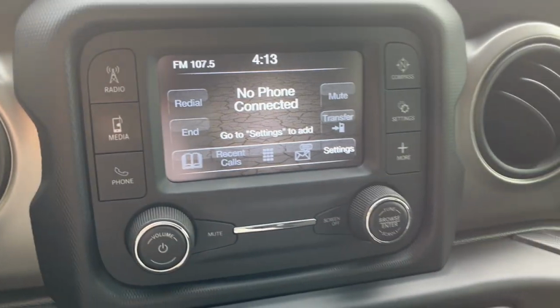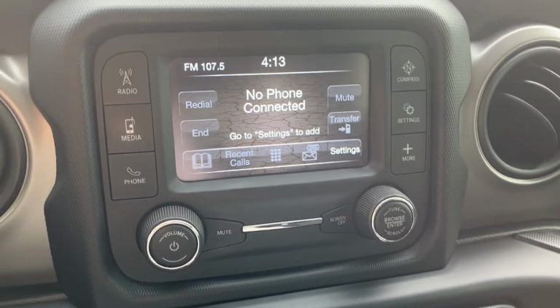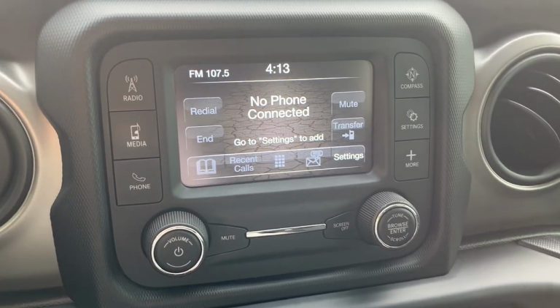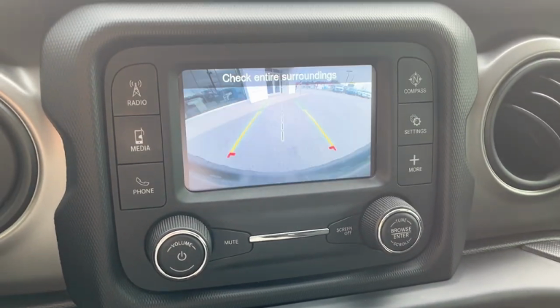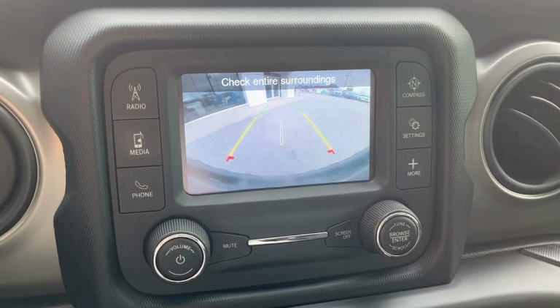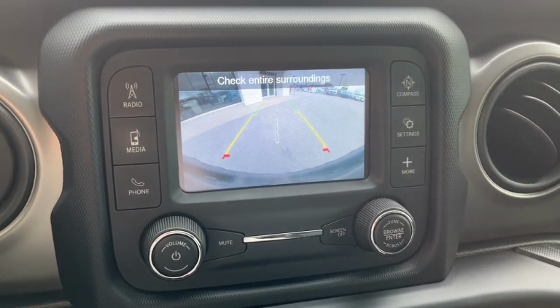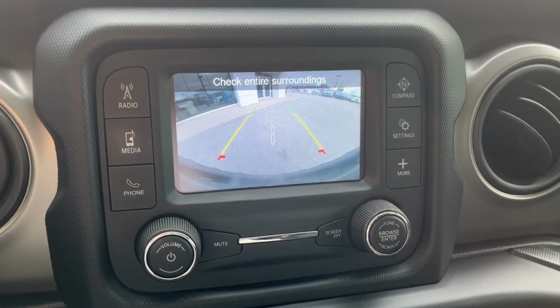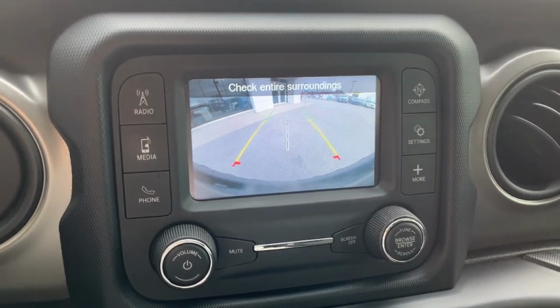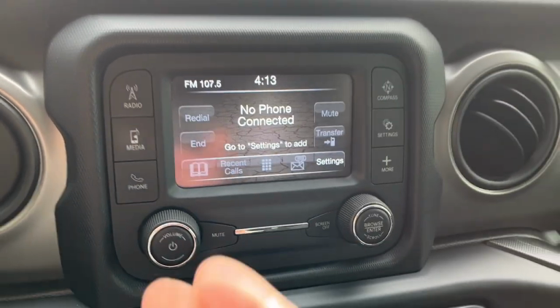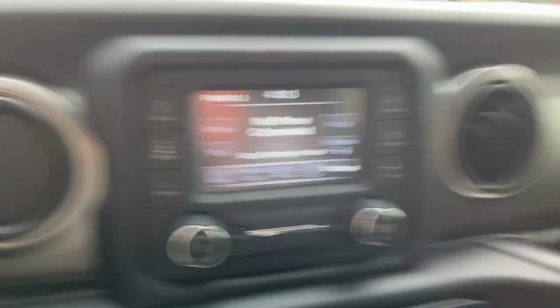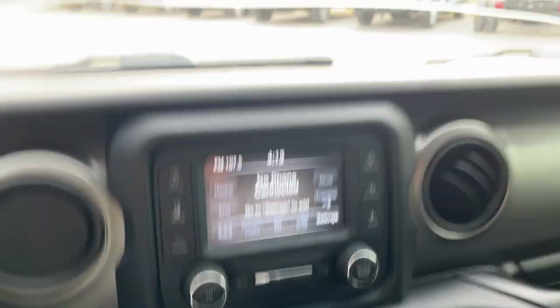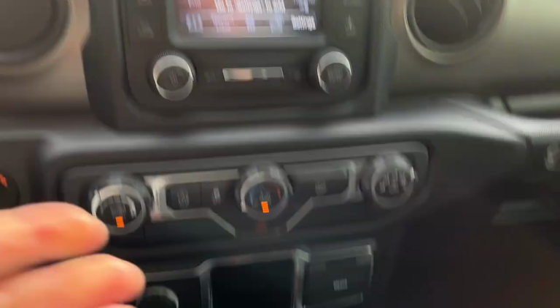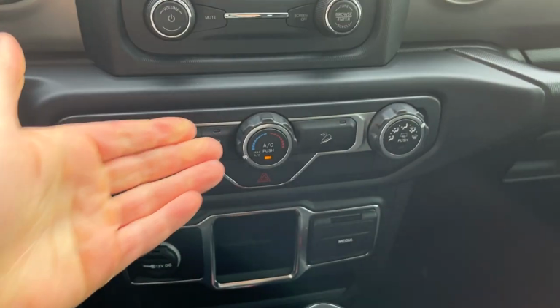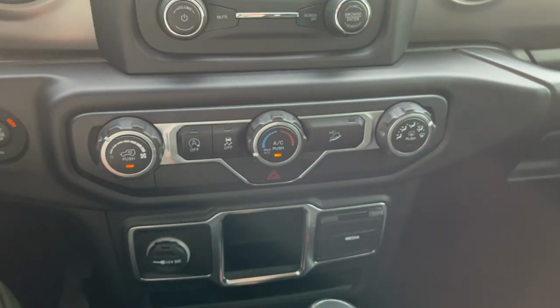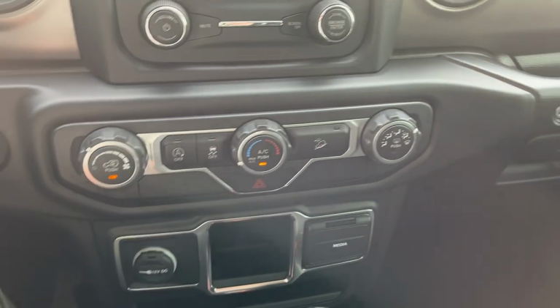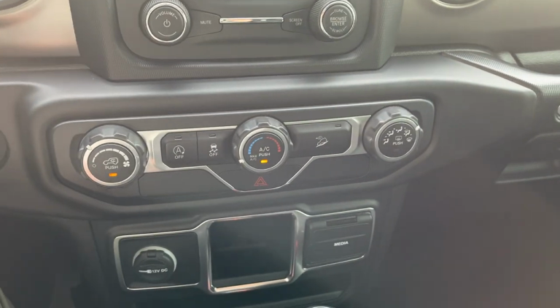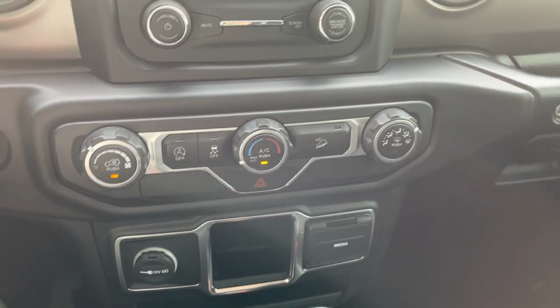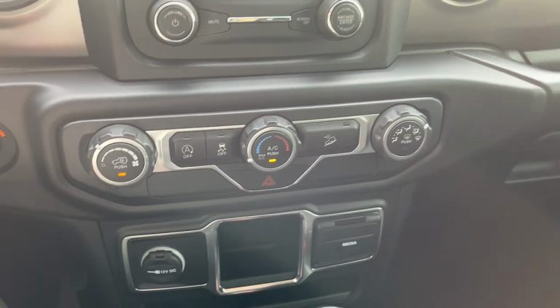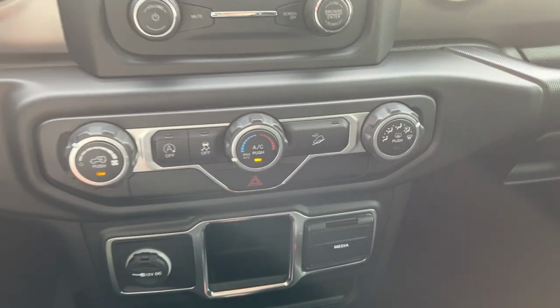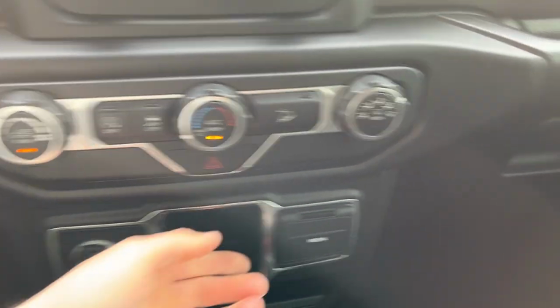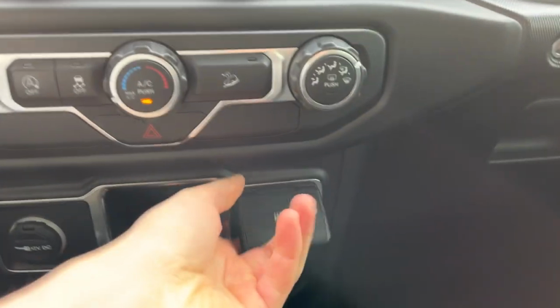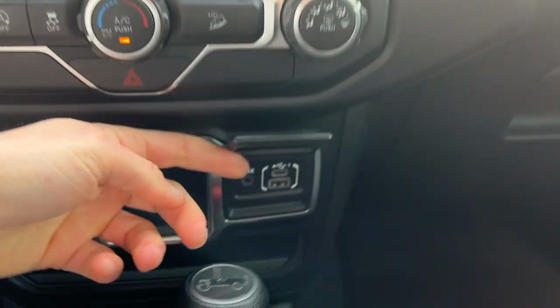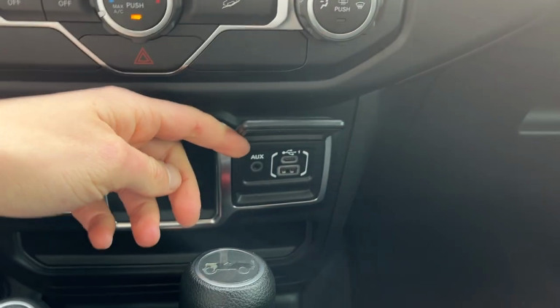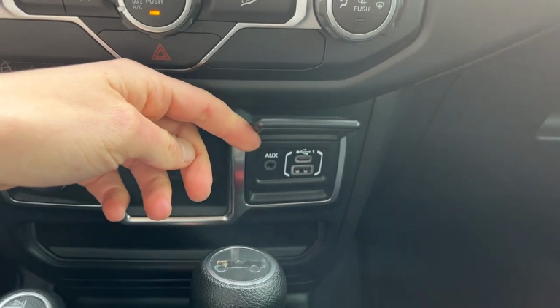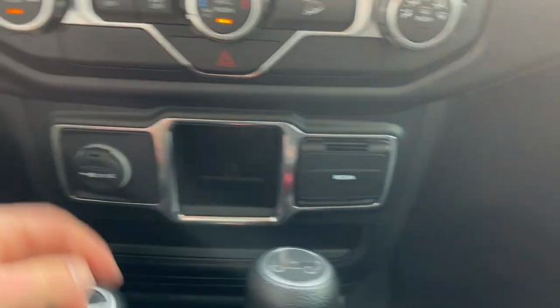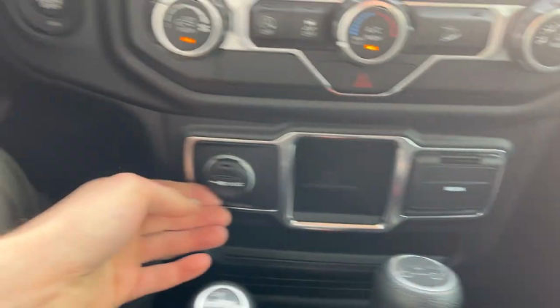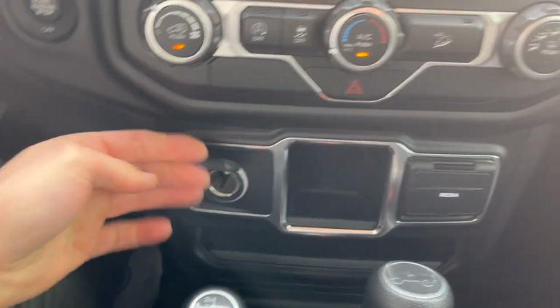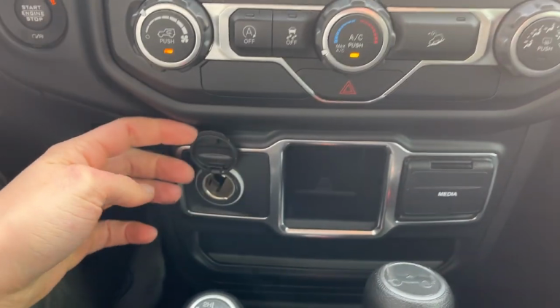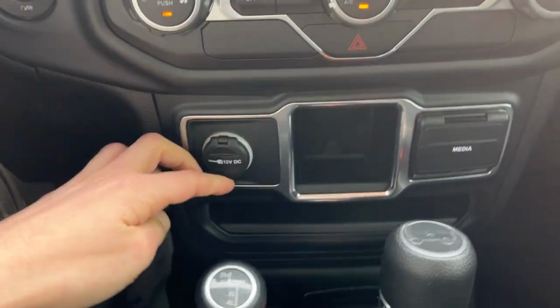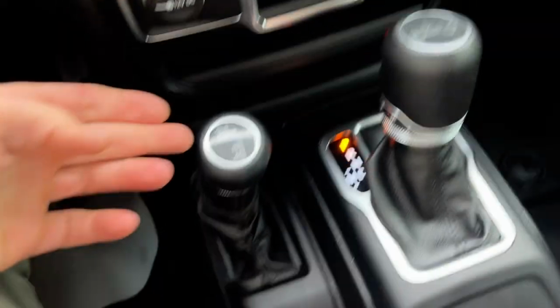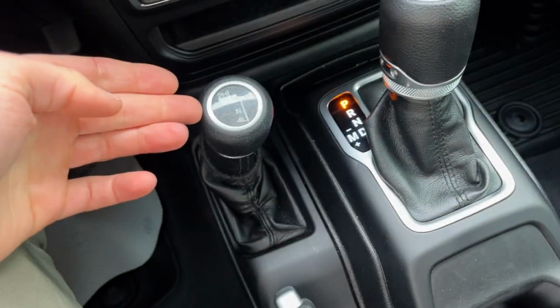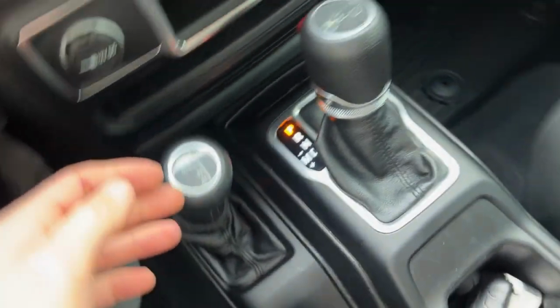There's your reverse camera there. You do have Bluetooth connectivity here. This one is also equipped with AC, which is fantastic especially for the summer. You do have some different inputs down here, another 12 volt, and you have your different 4x4 modes.